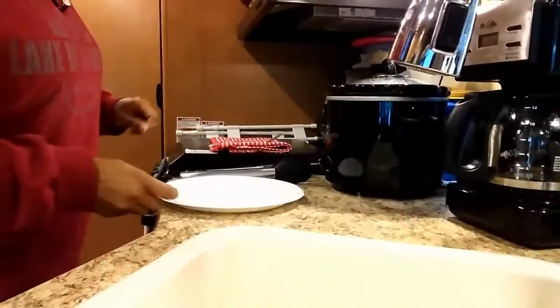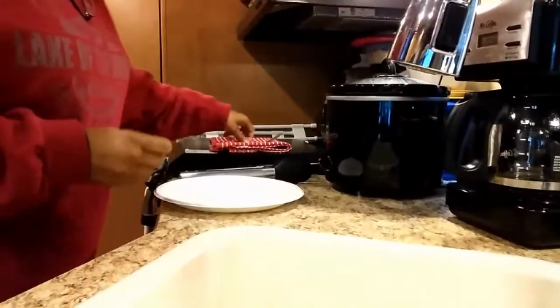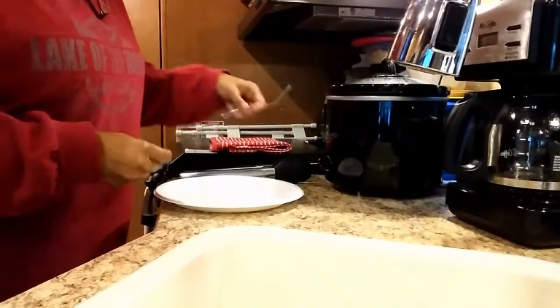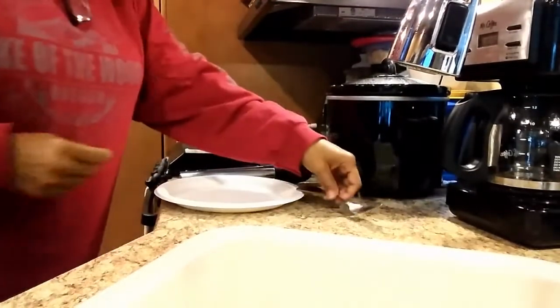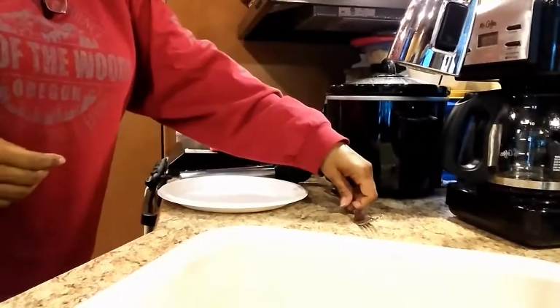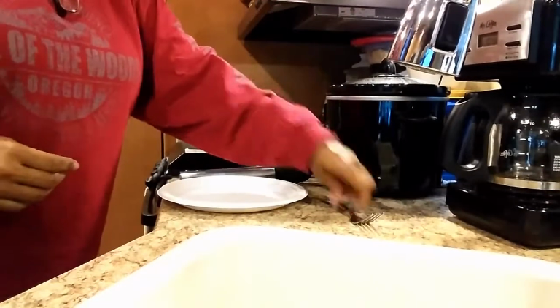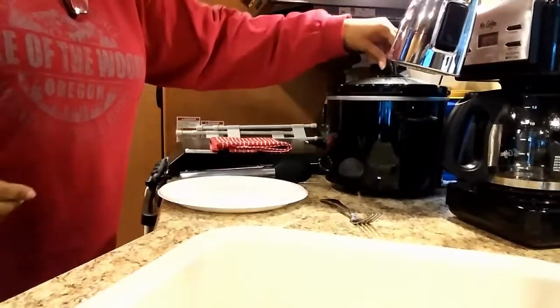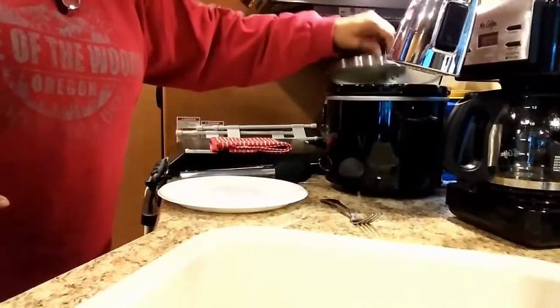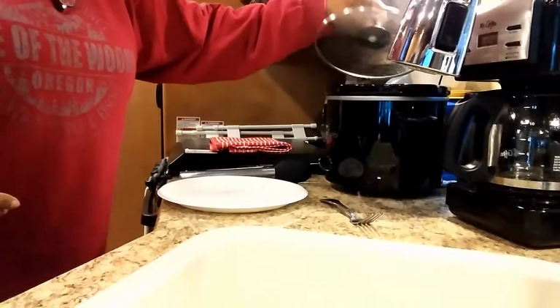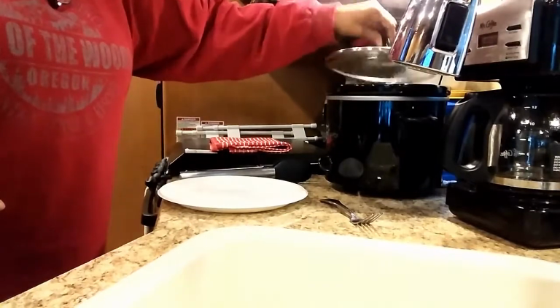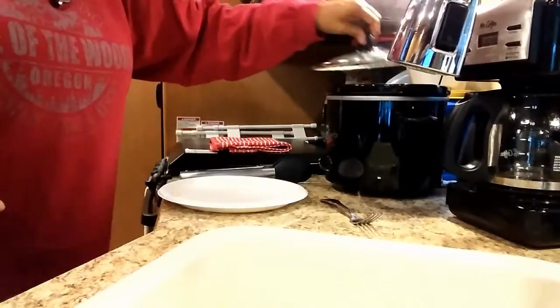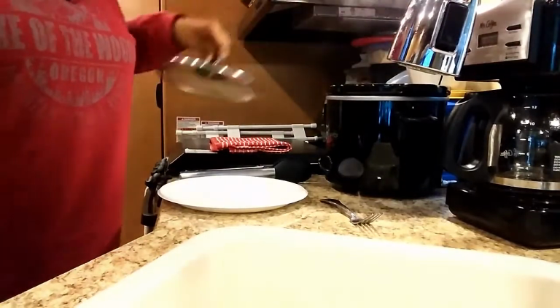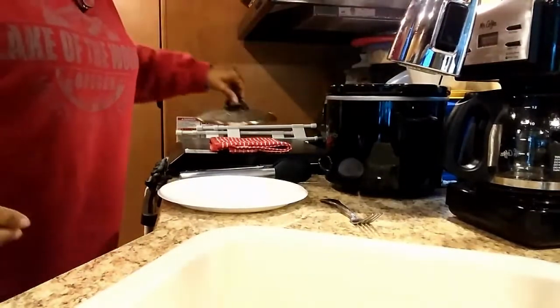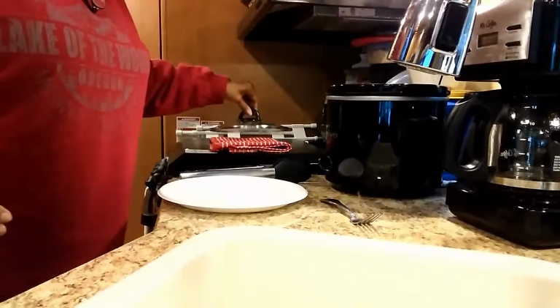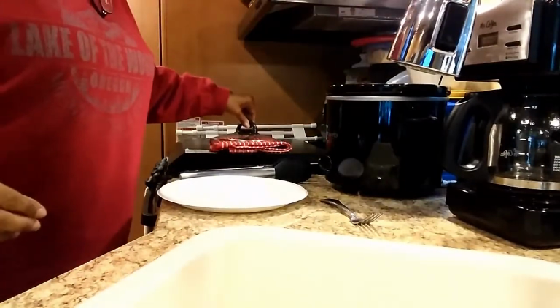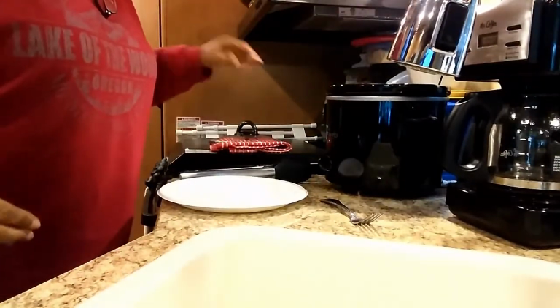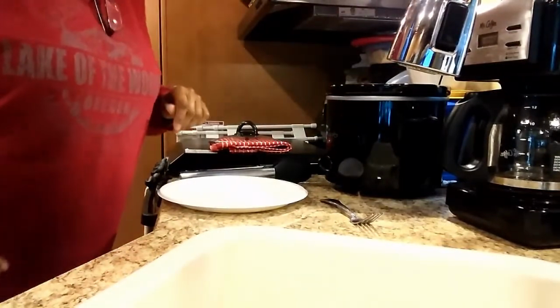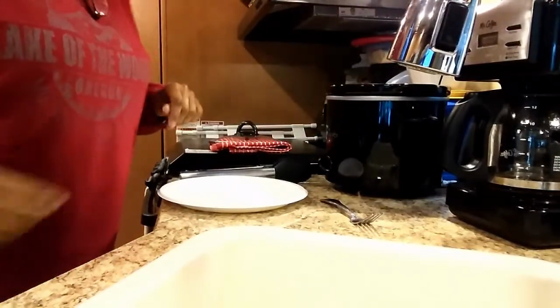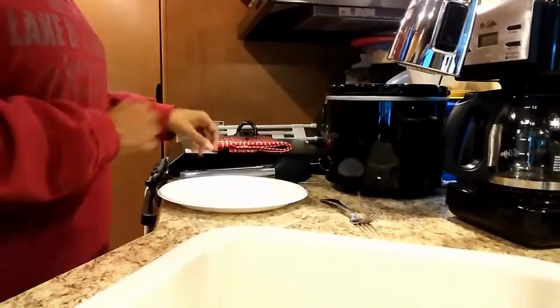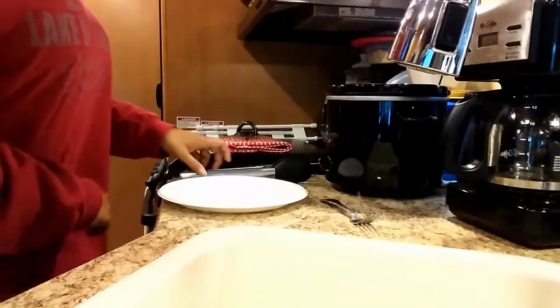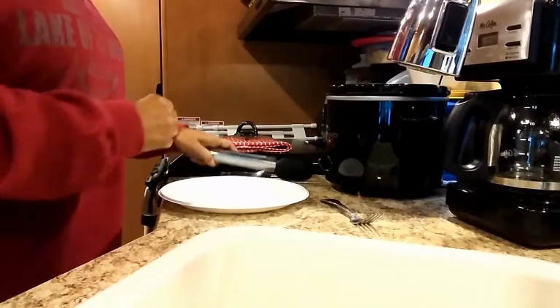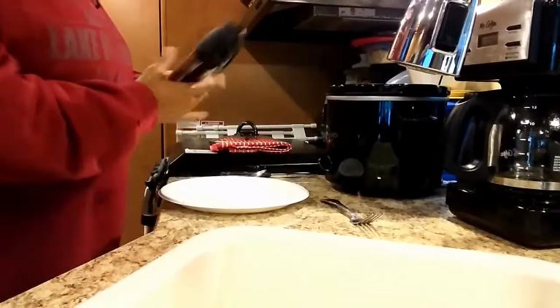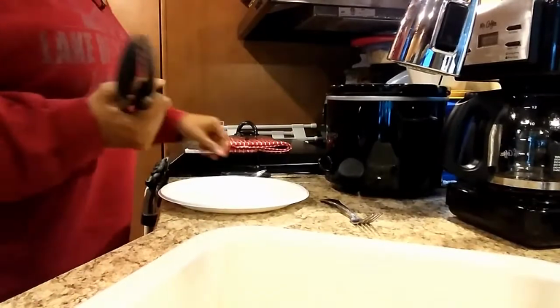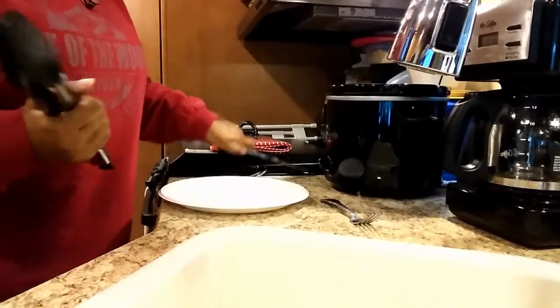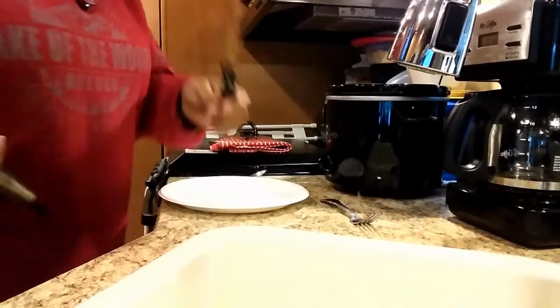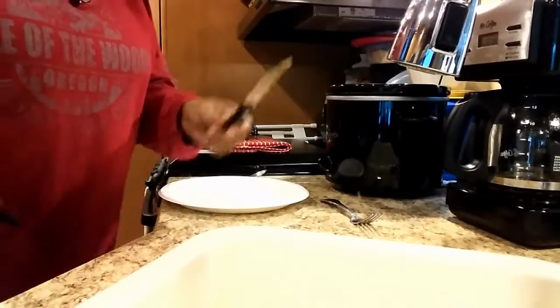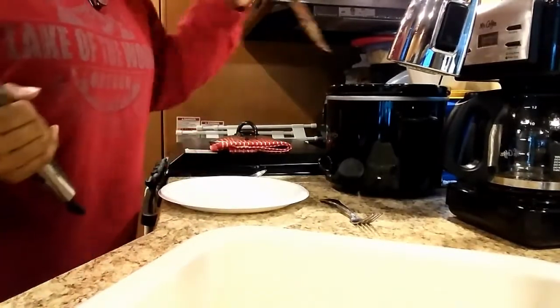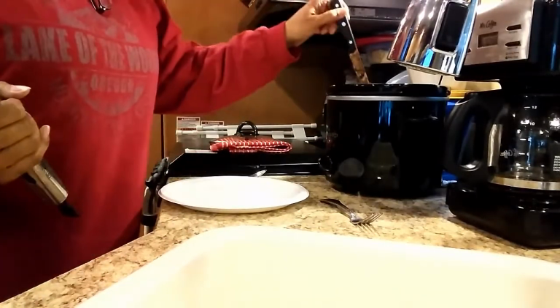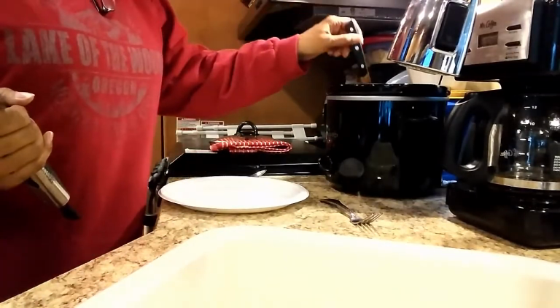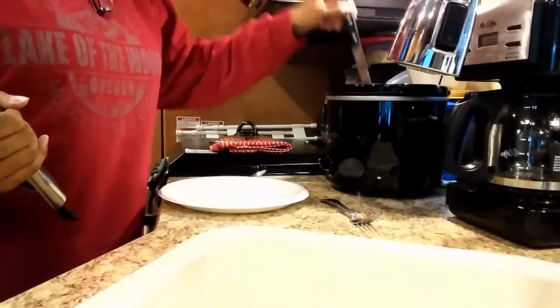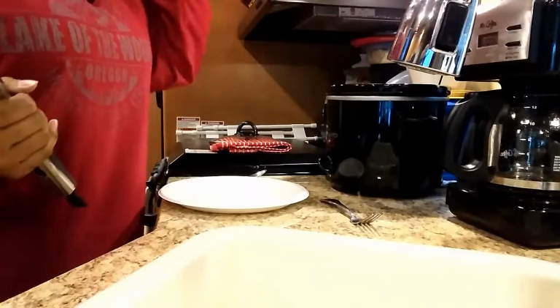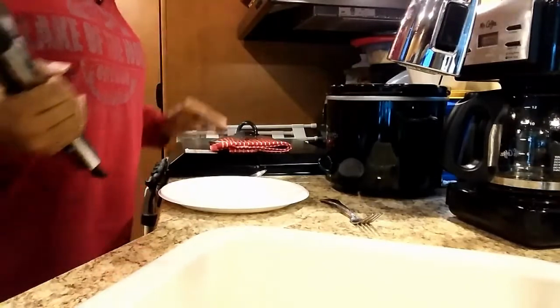Acorn squash is done. I actually turned it up to high when I said I wasn't, but the knife goes in really easy.